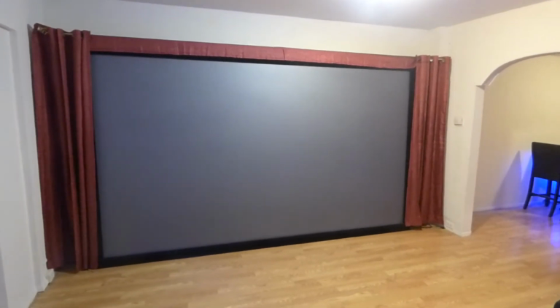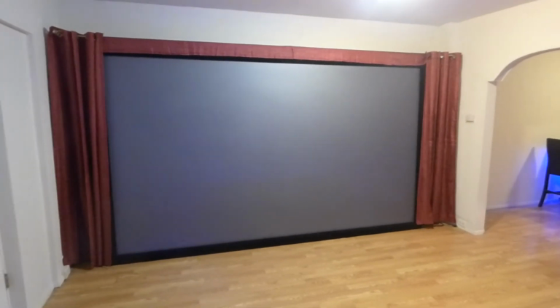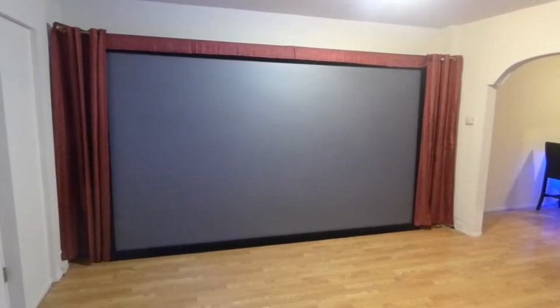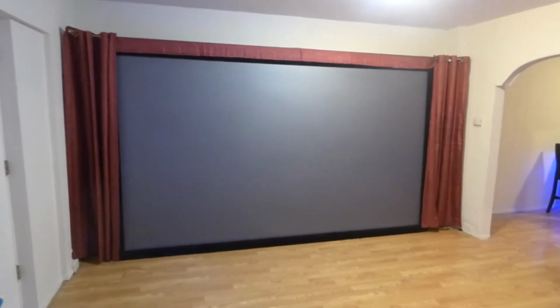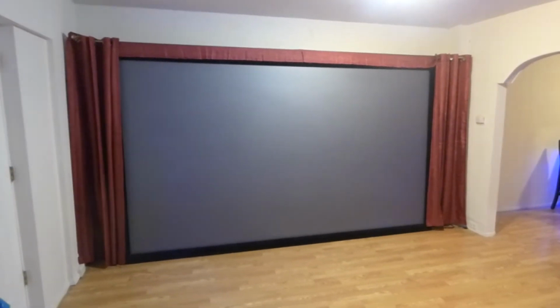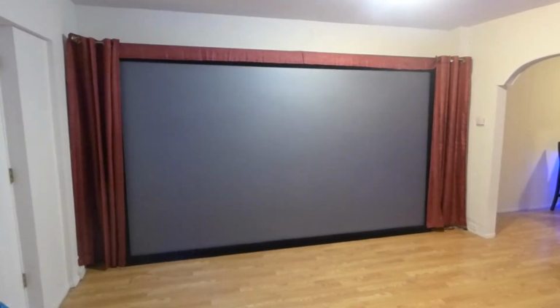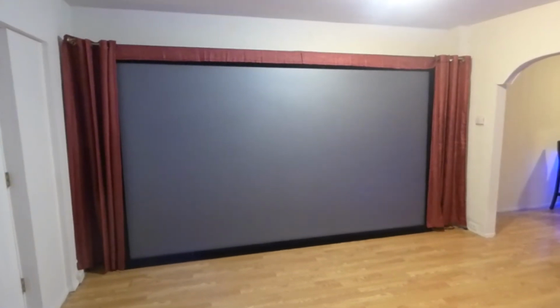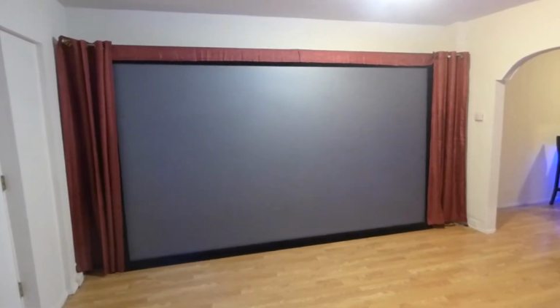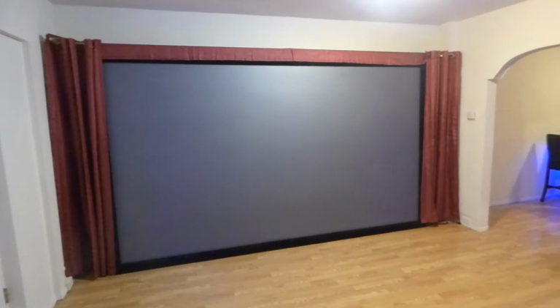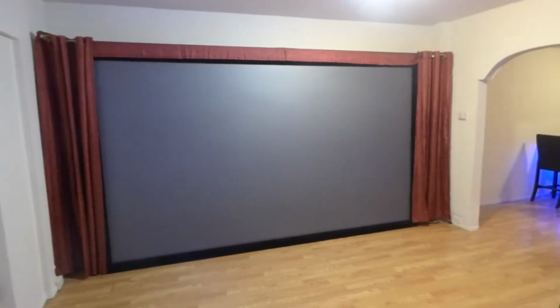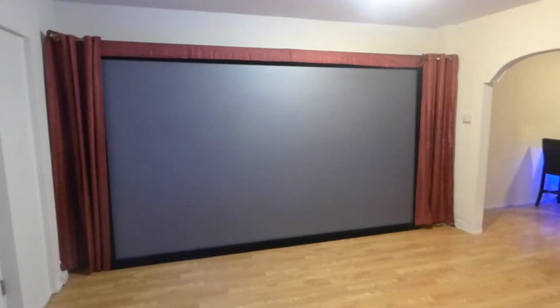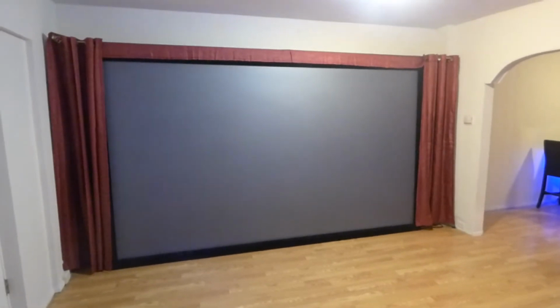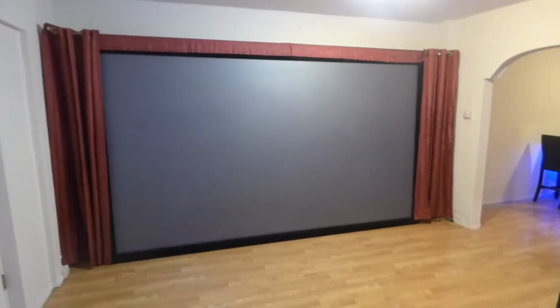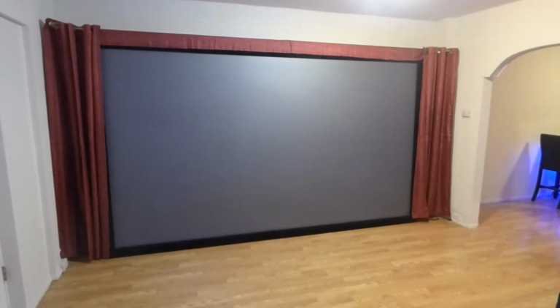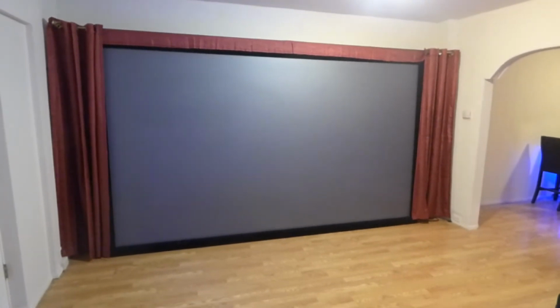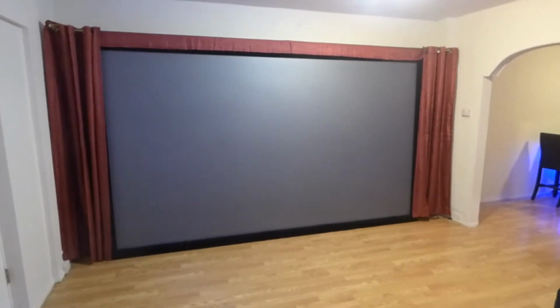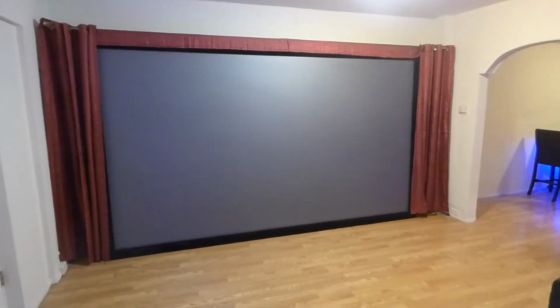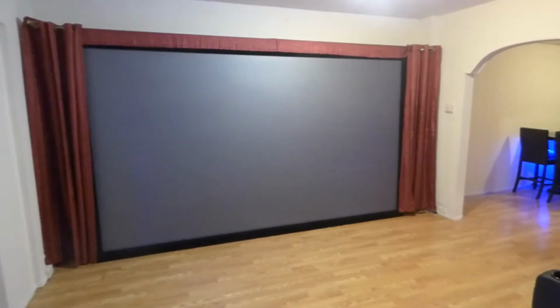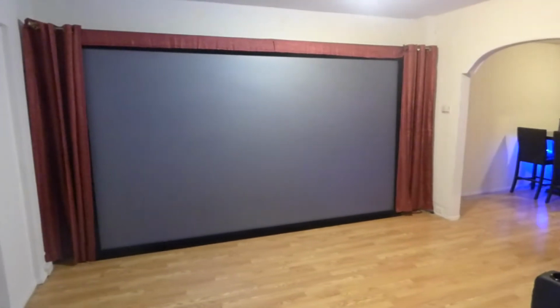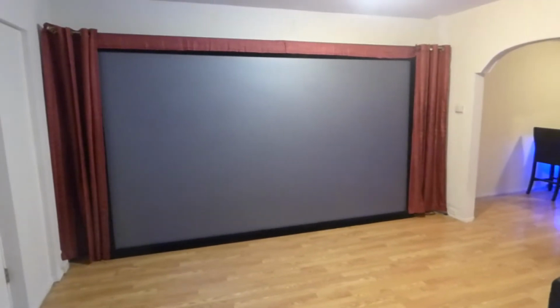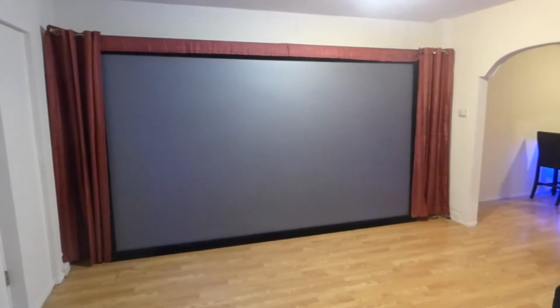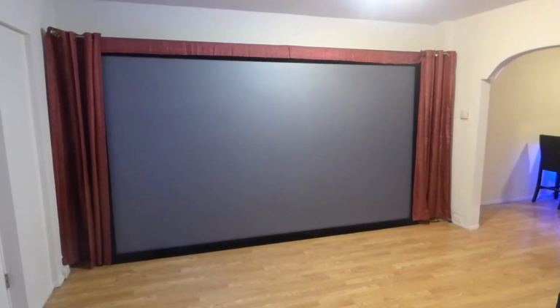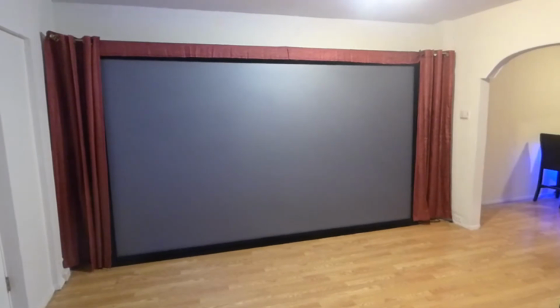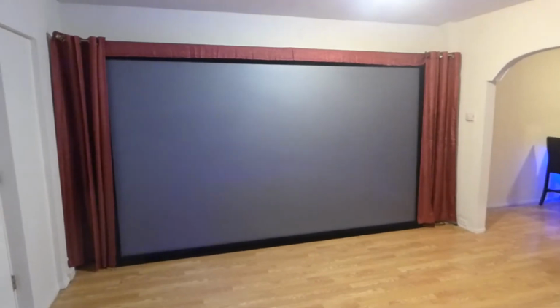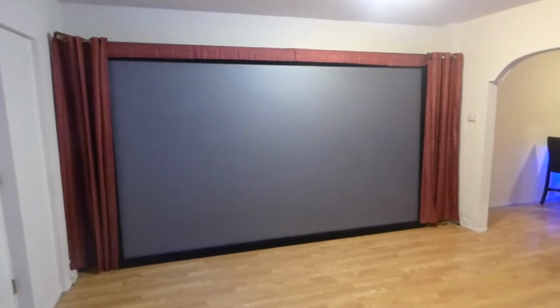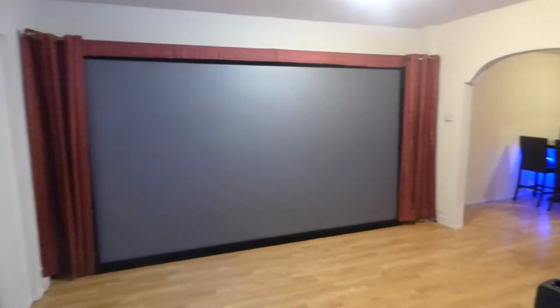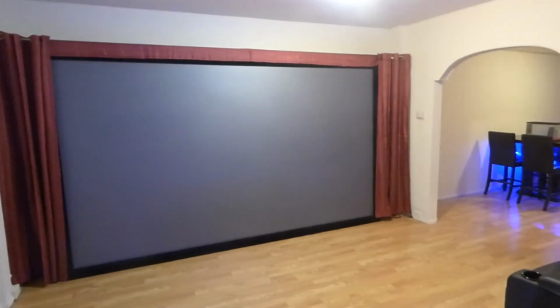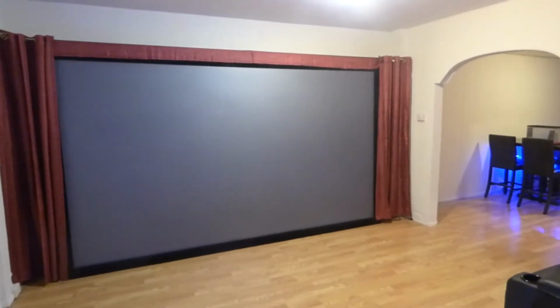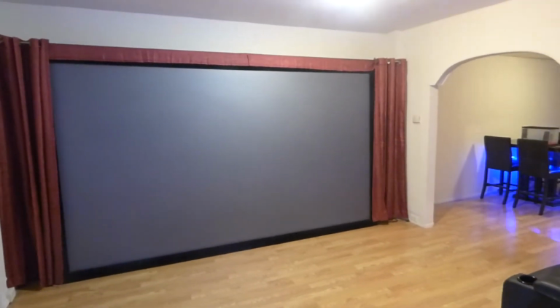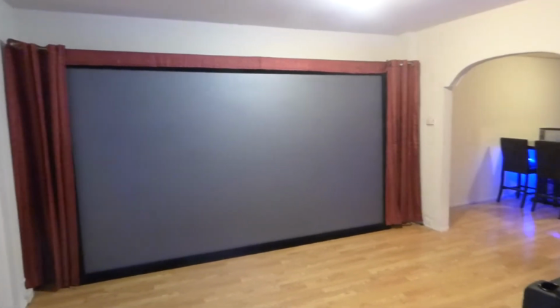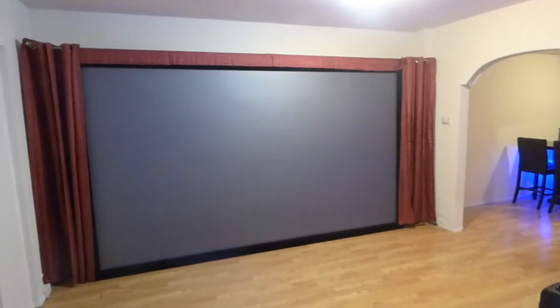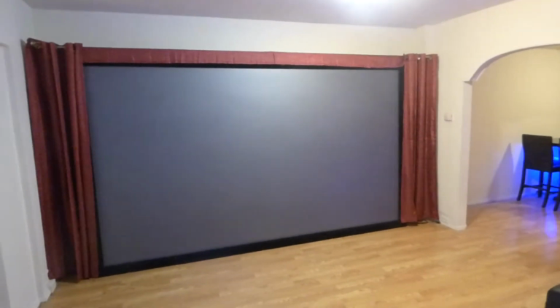I'd like to thank you so much for coming in and checking out the video. That's awesome — you guys are freaking cool. So let me give you a little more insight on the screen and how I was able to actually mount the screen.